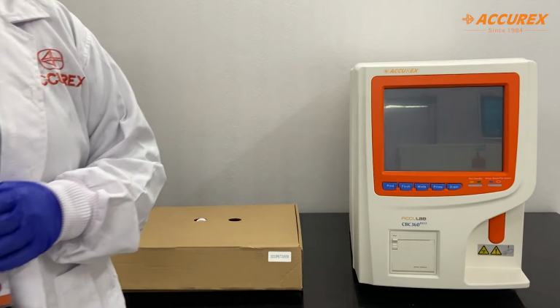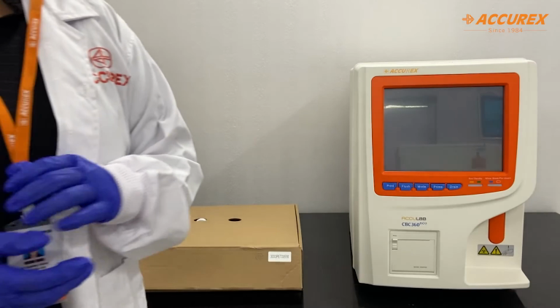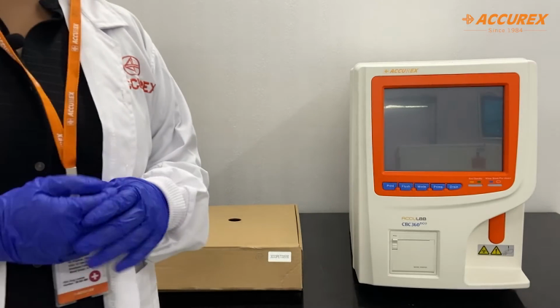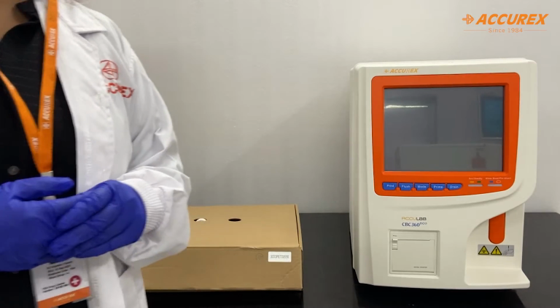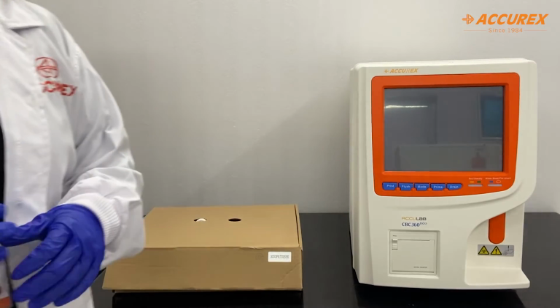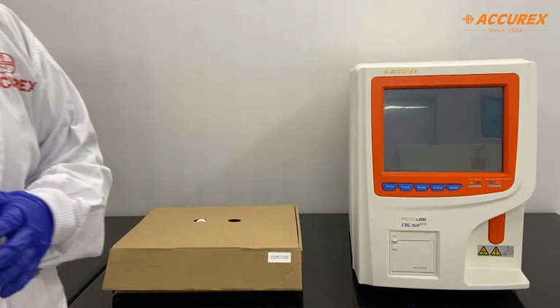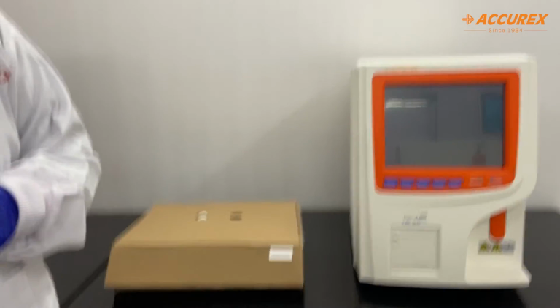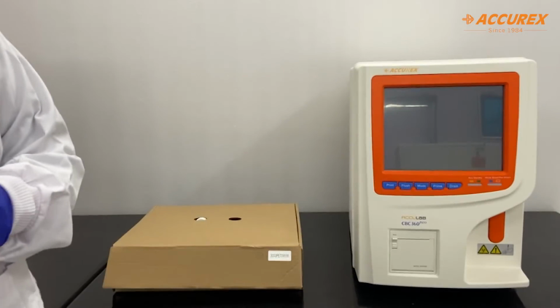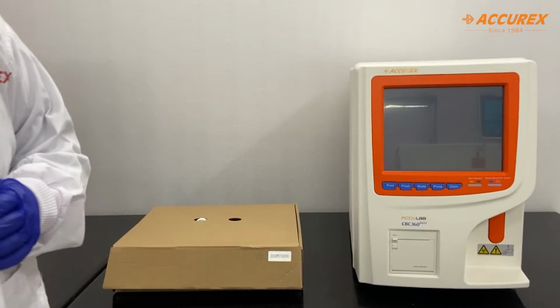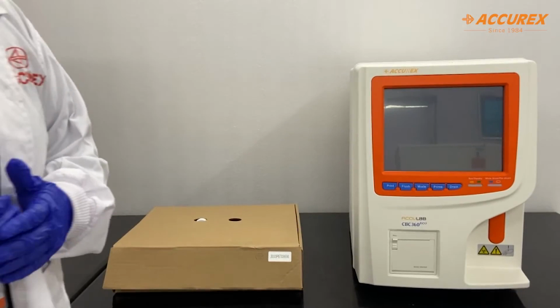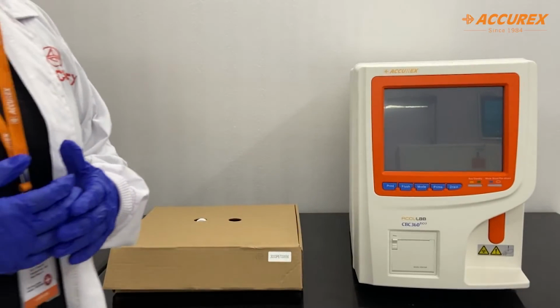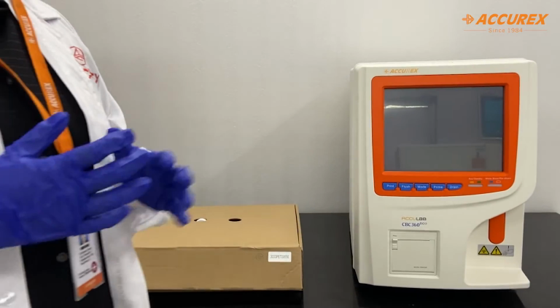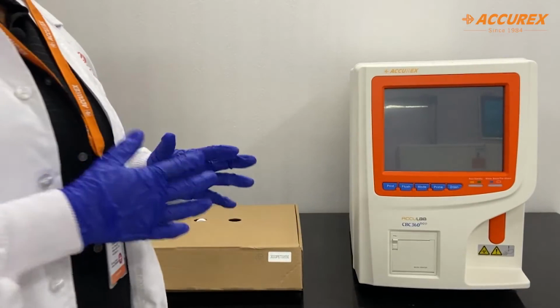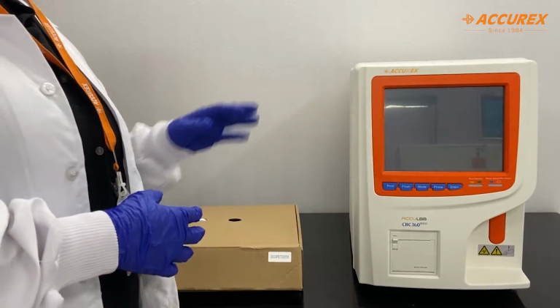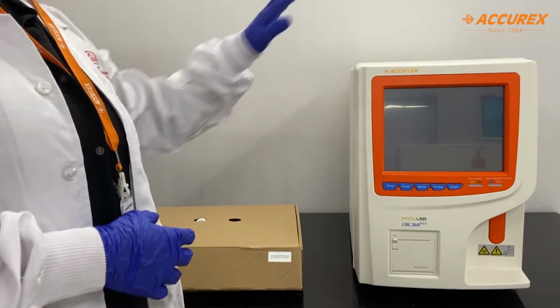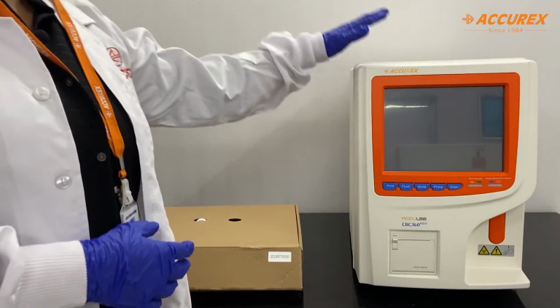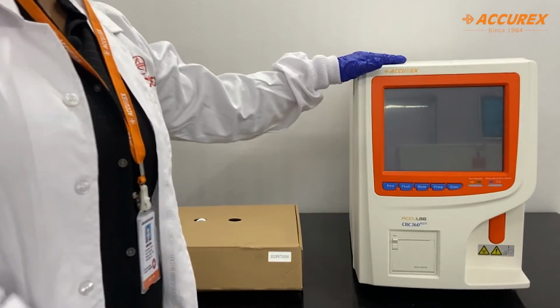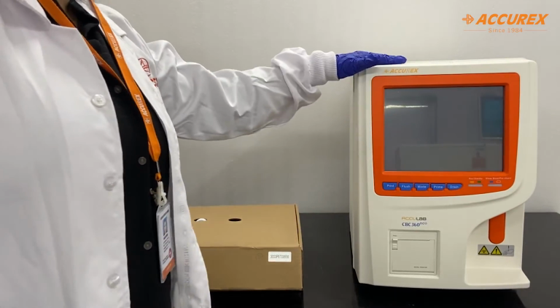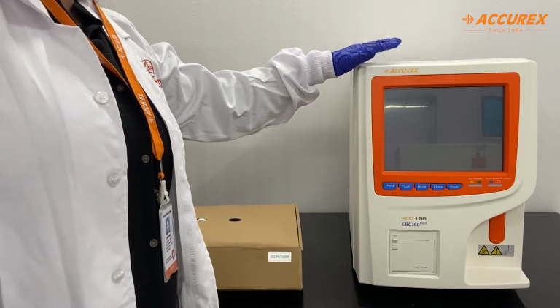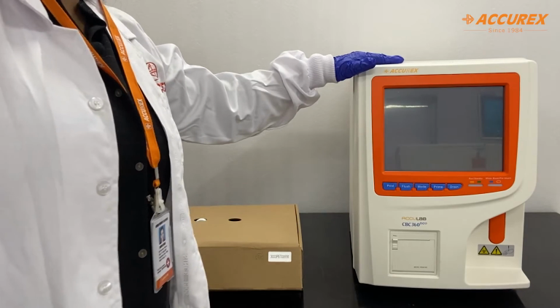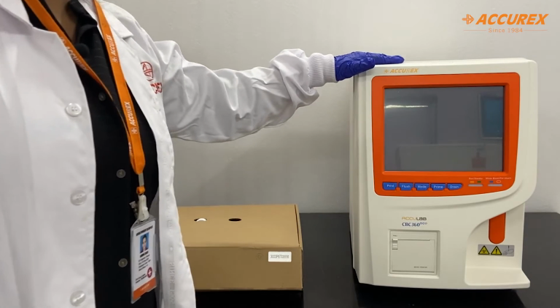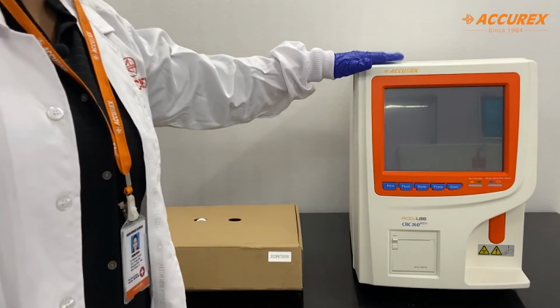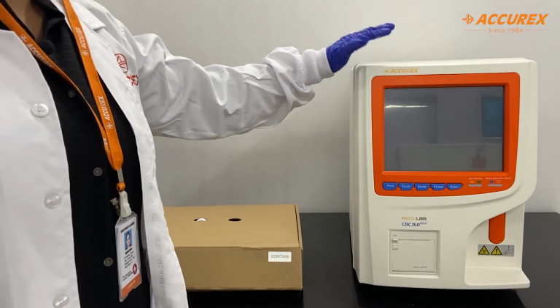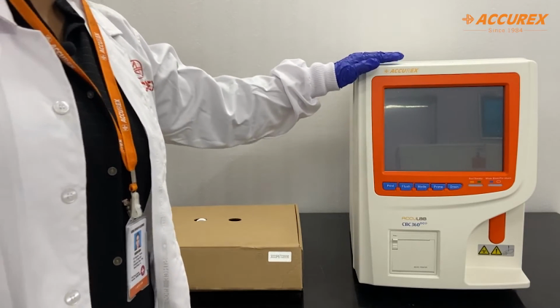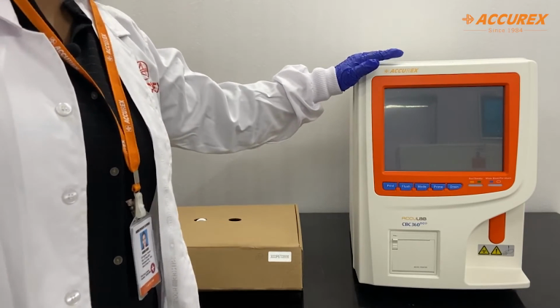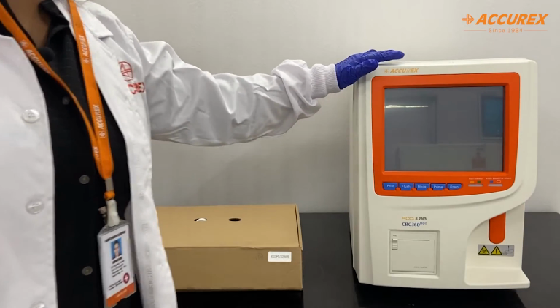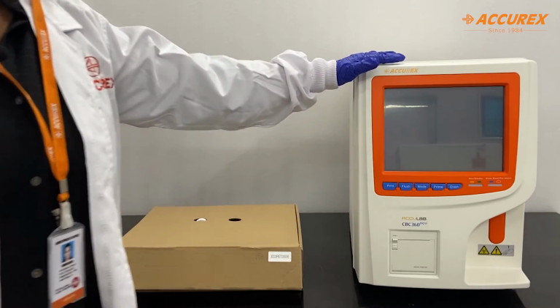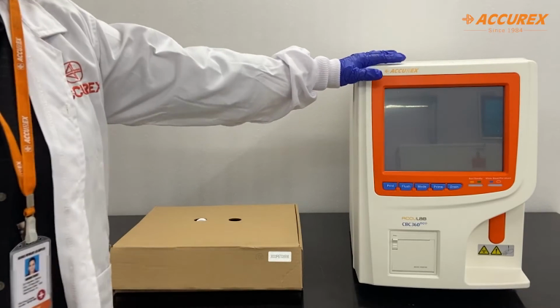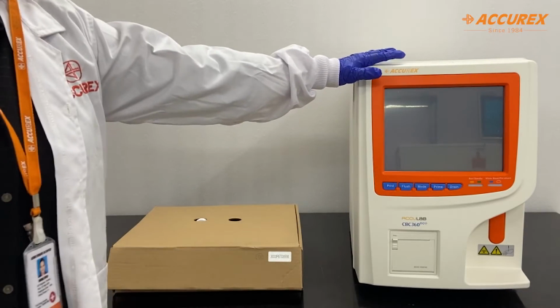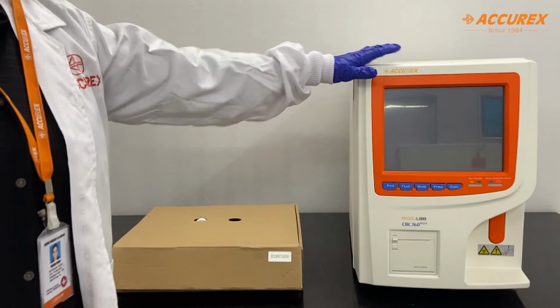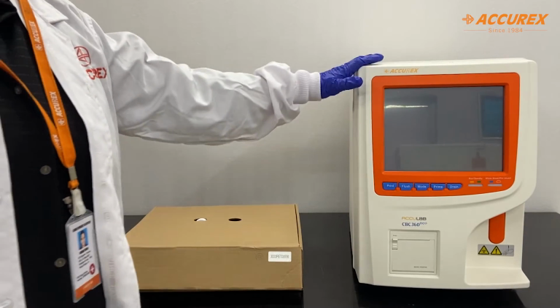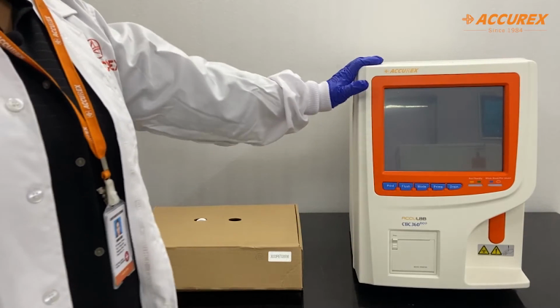Hello everyone, greetings of the day. Today I am going to show you our Accurex 3-part analyzer which is the CBC360 Neo RFID, the cell counter.